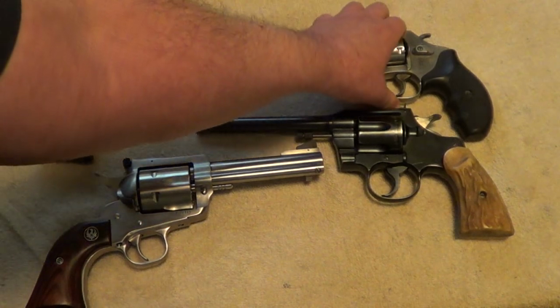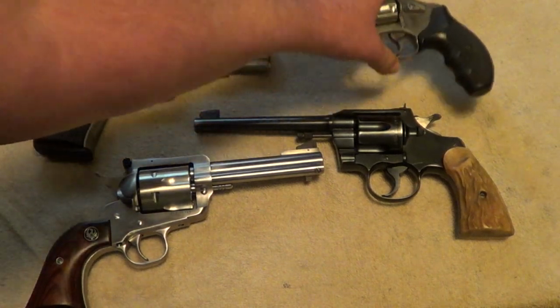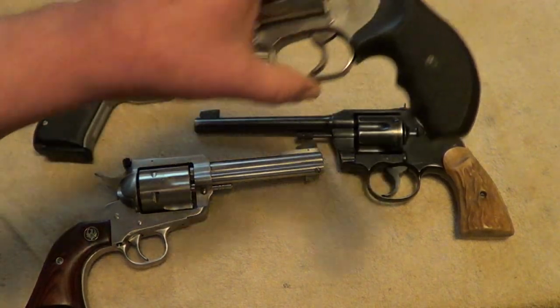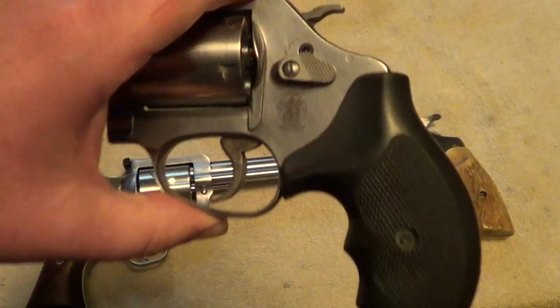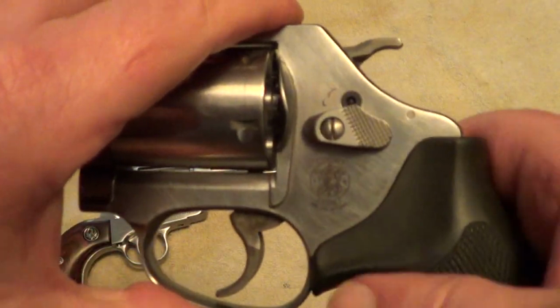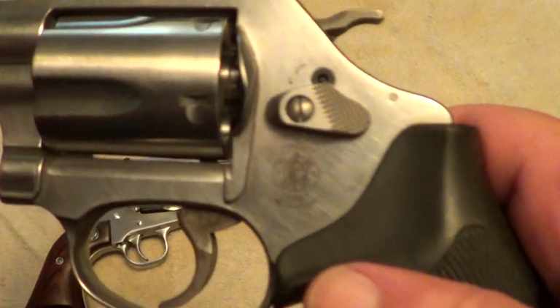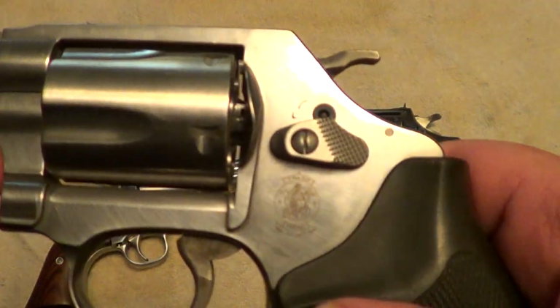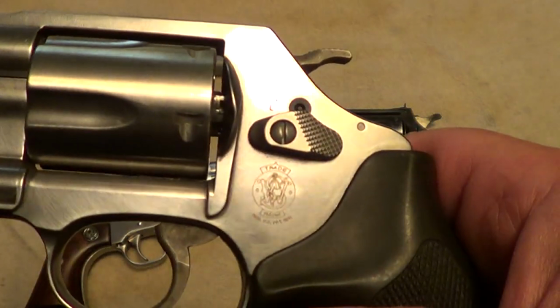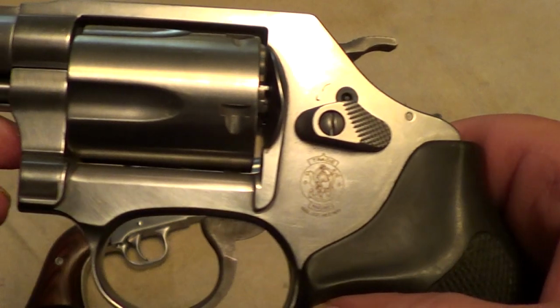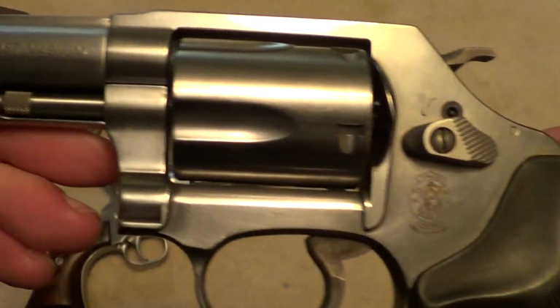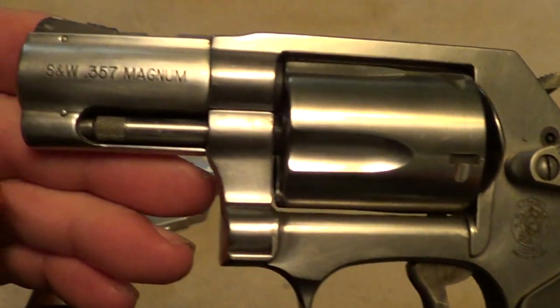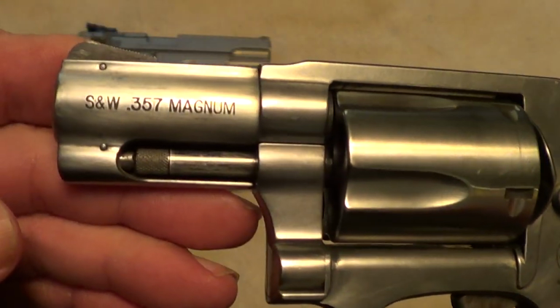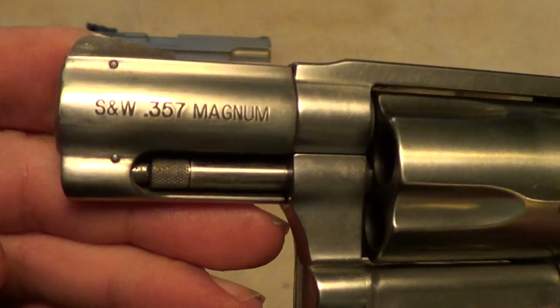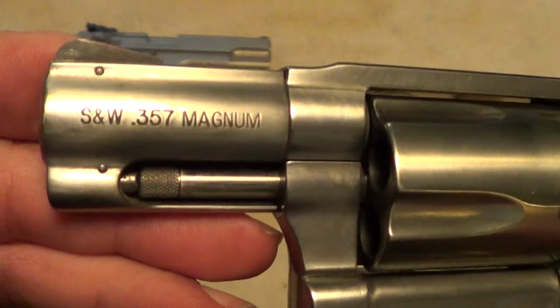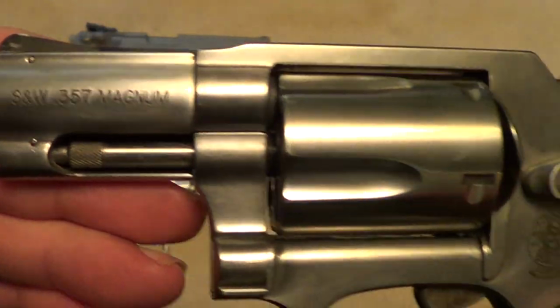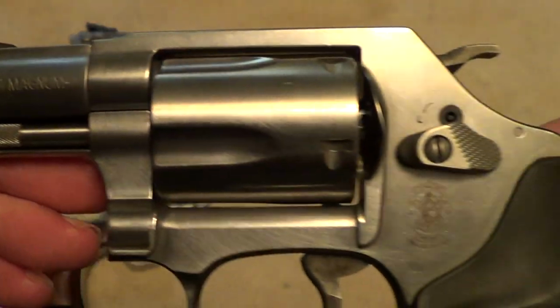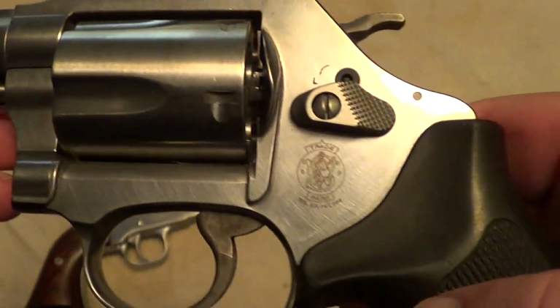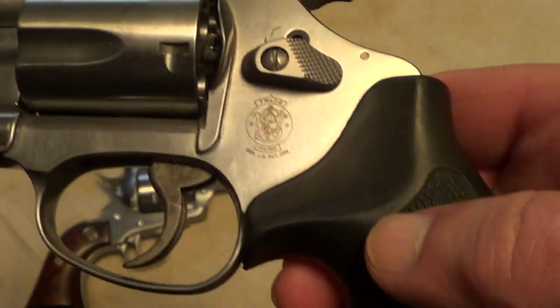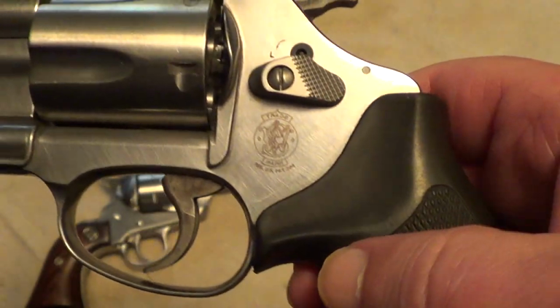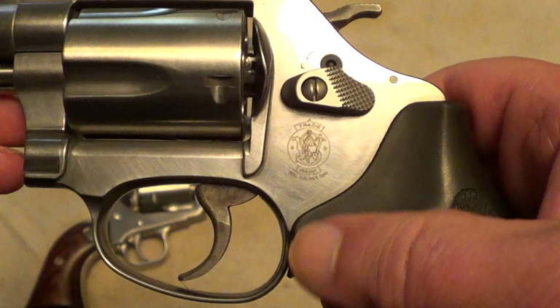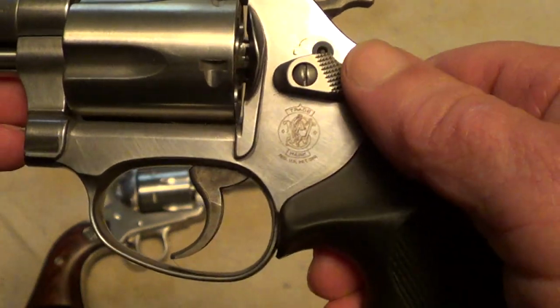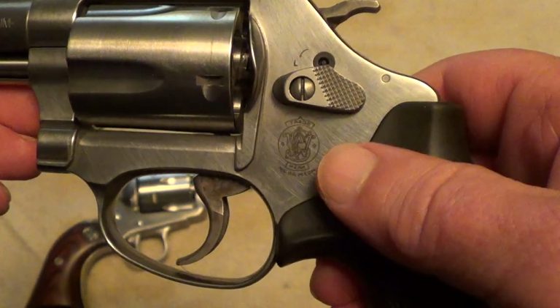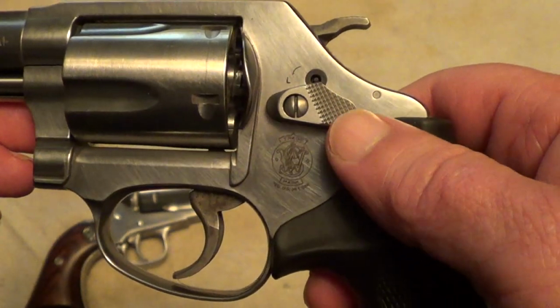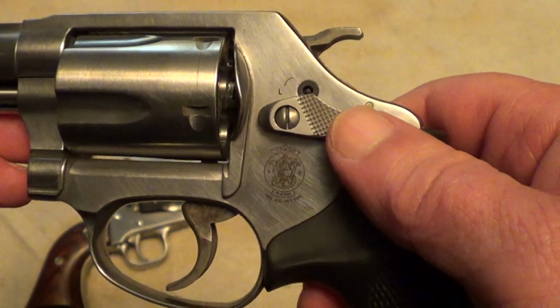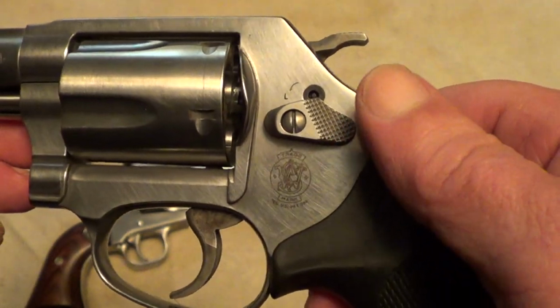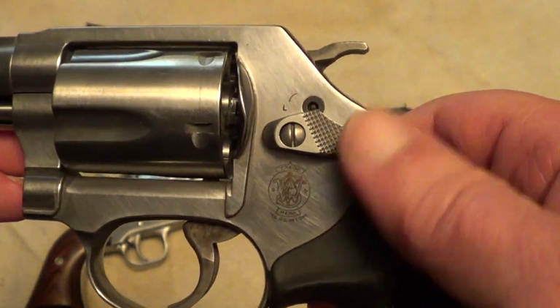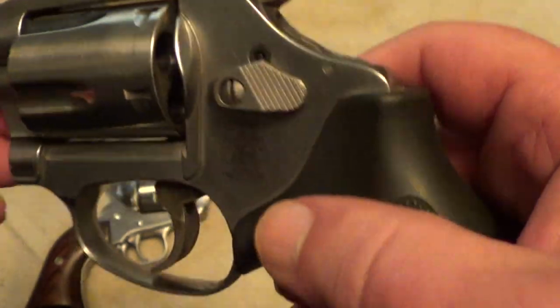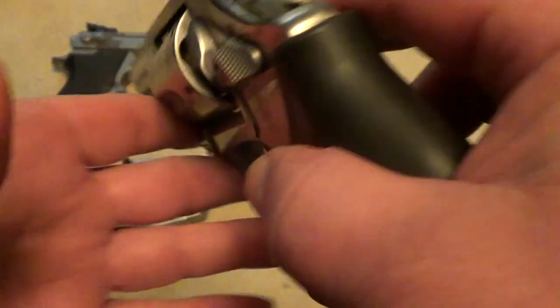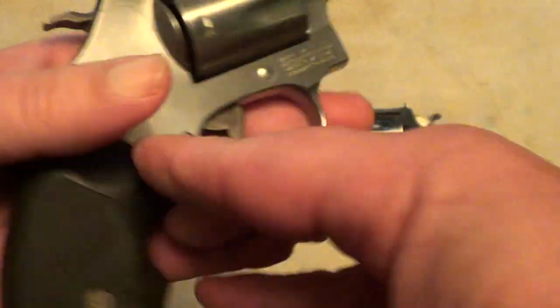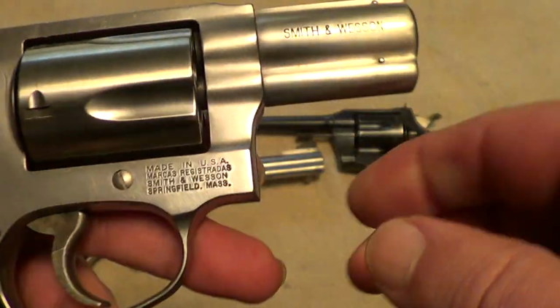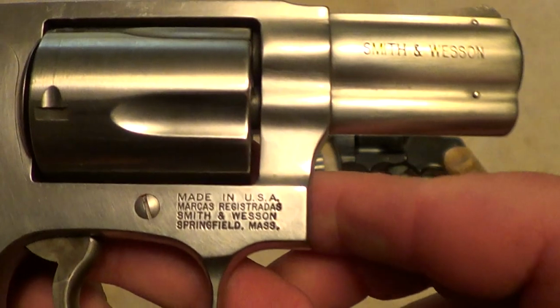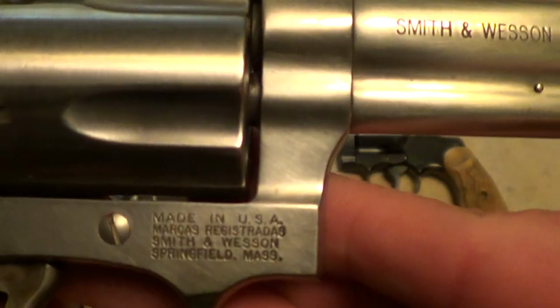Now this little Magnum J-frame Smith & Wesson here is a model 60, one of the newer model 60s. It's beefed up a little bit with the Magnum J-frame, chambered in 357 Magnum.